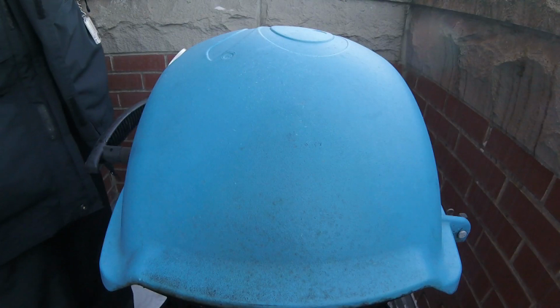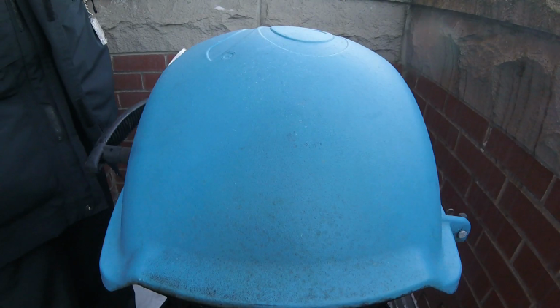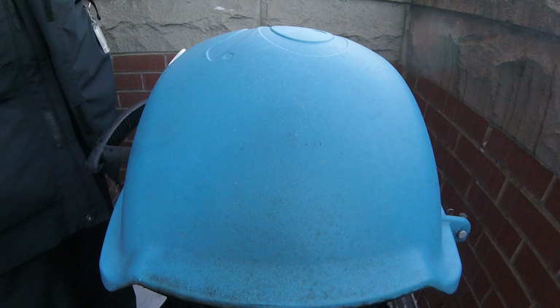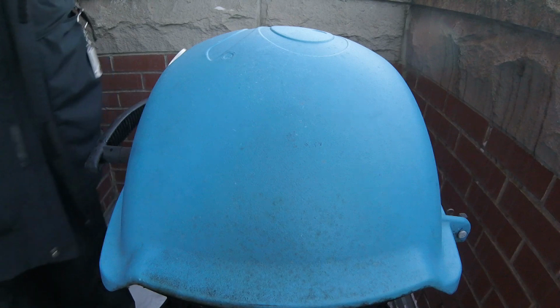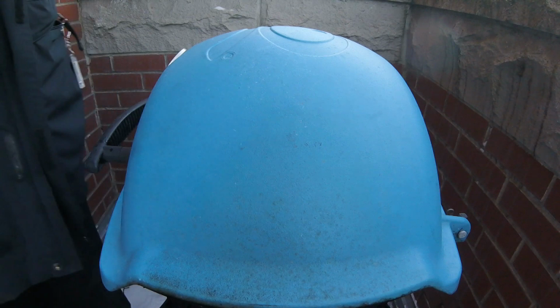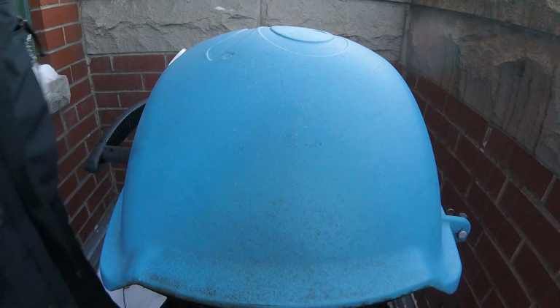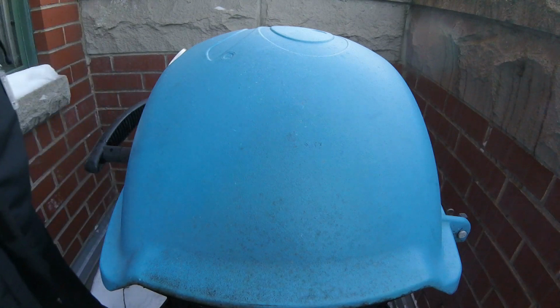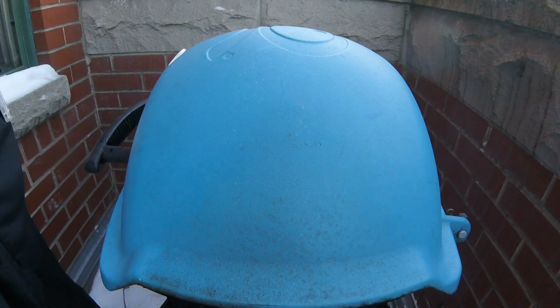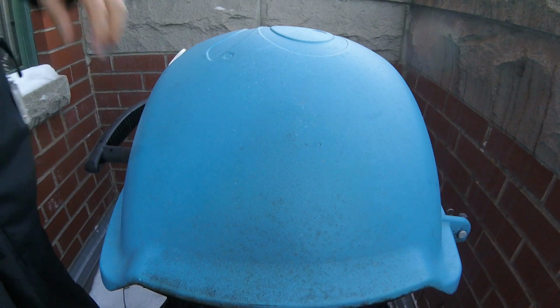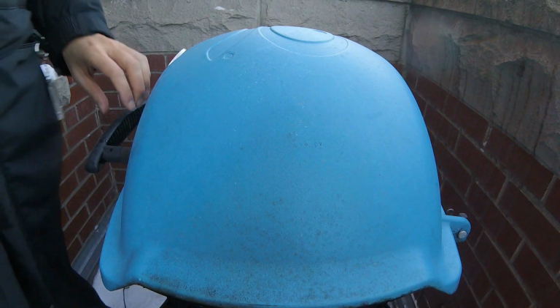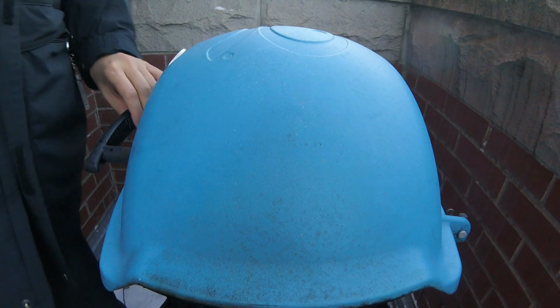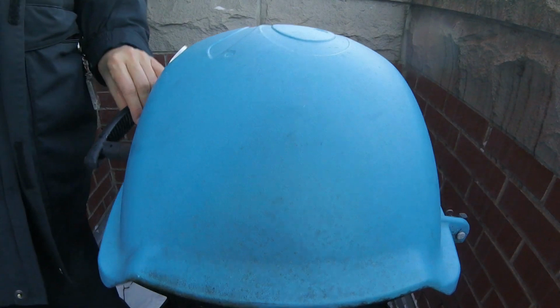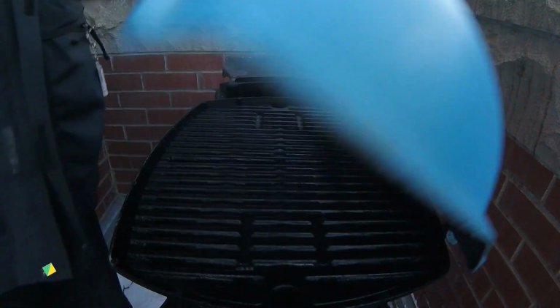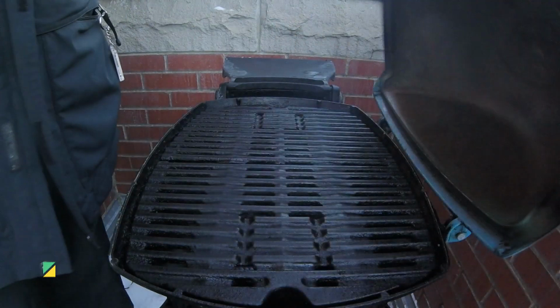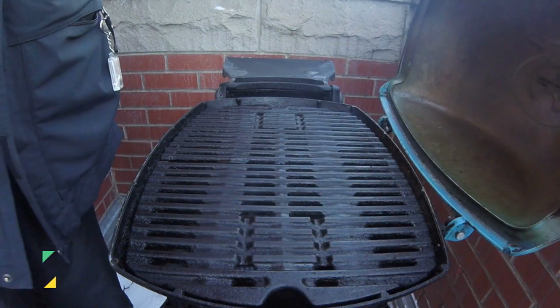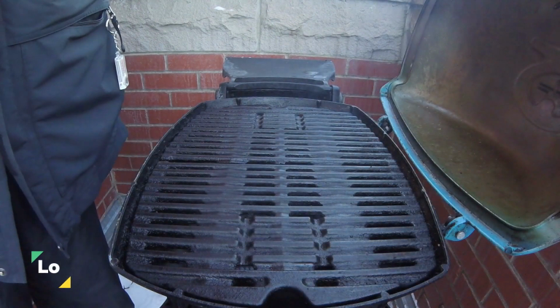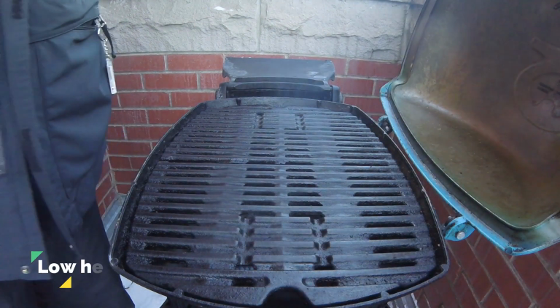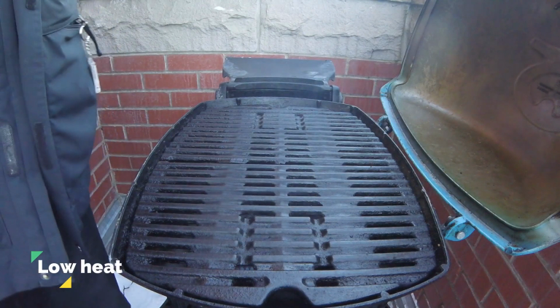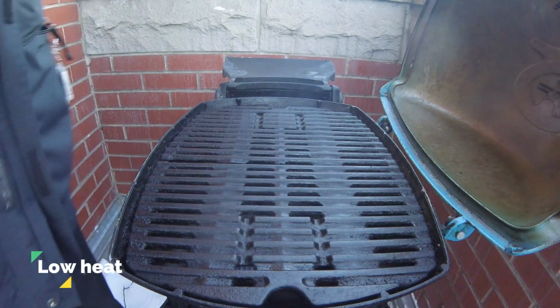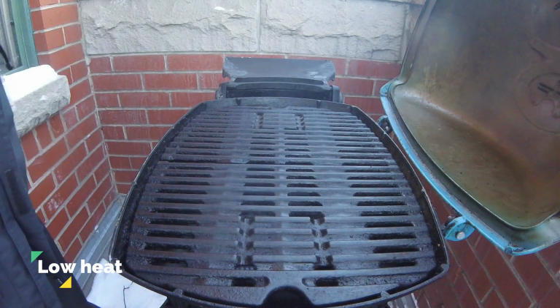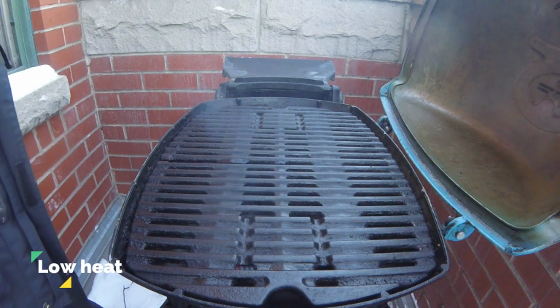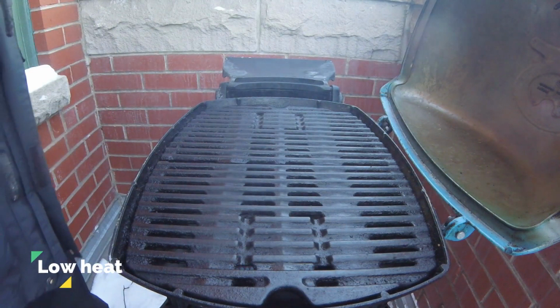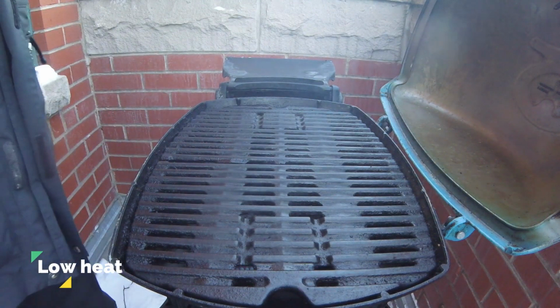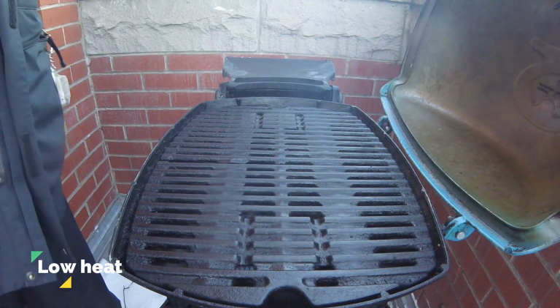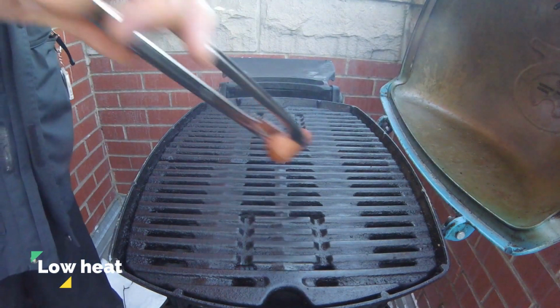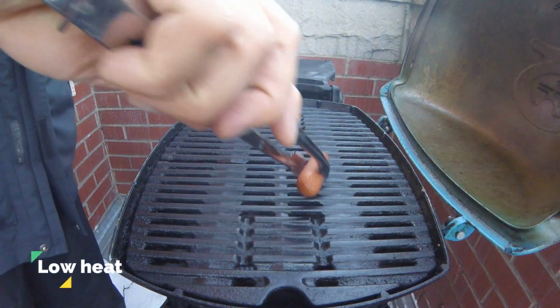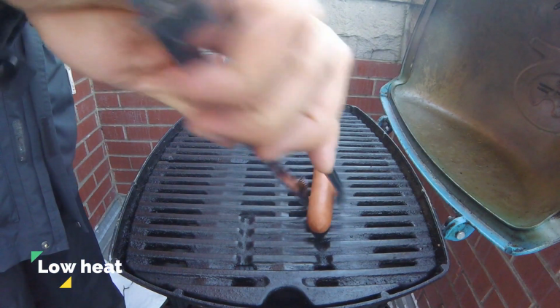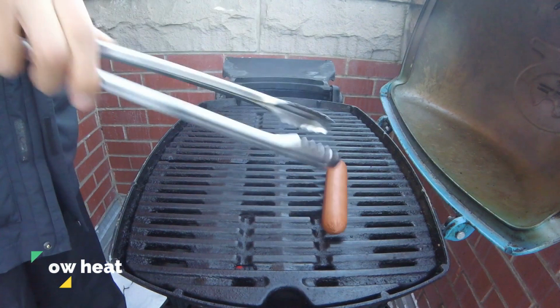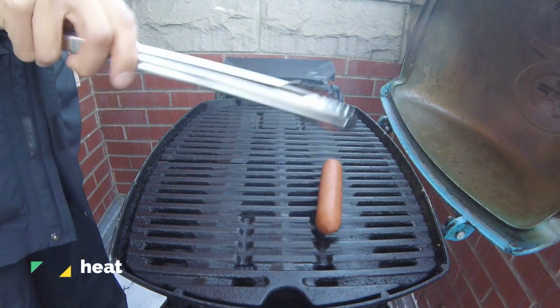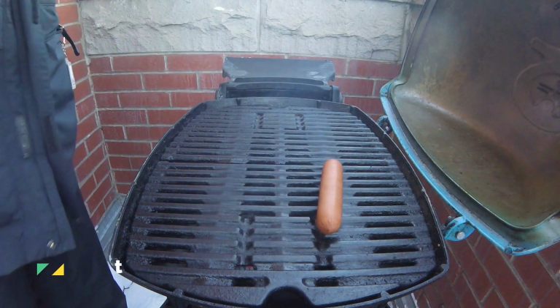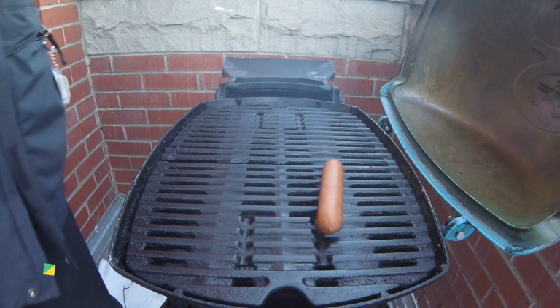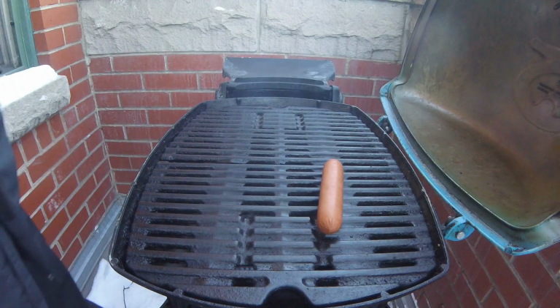After preheating, it looks like my grill is running normally, so I'm going to dial the gas knob down to a low heat and add some hot dogs directly across the grill grates.